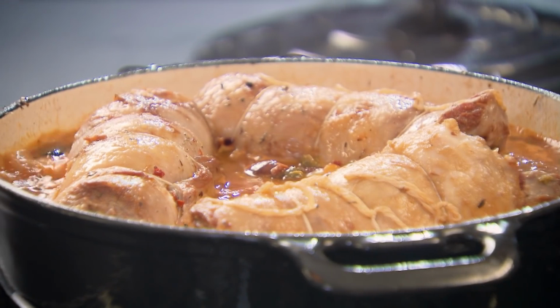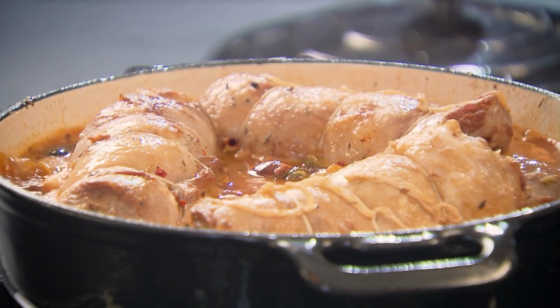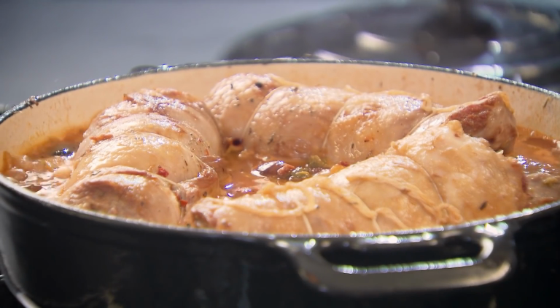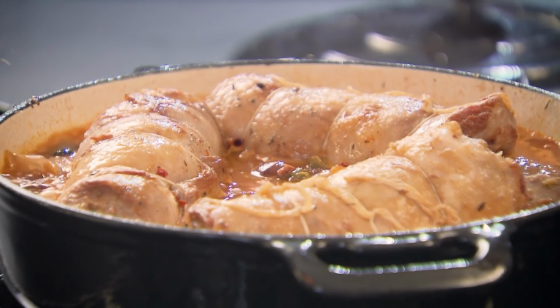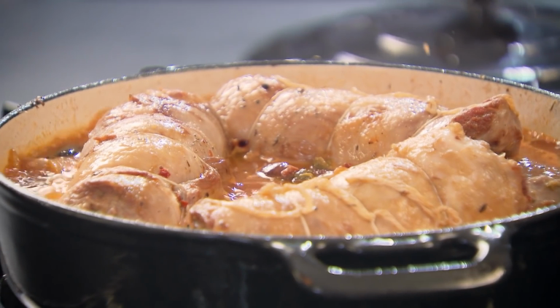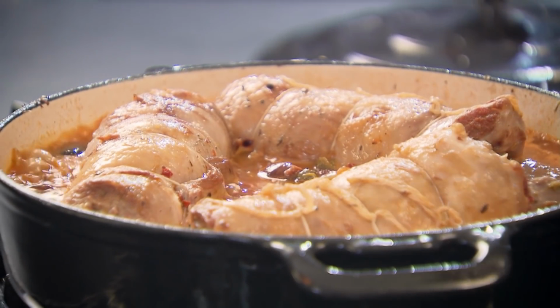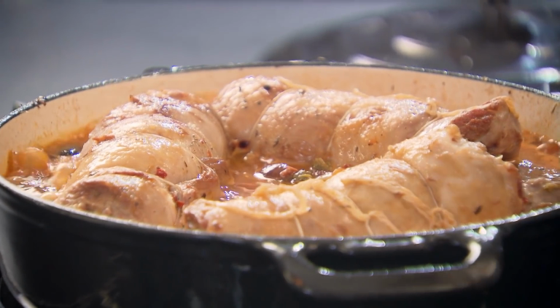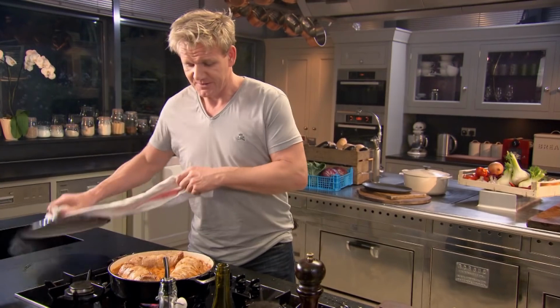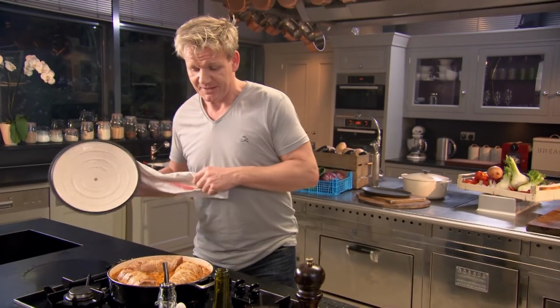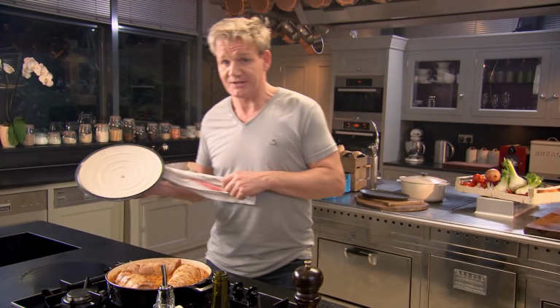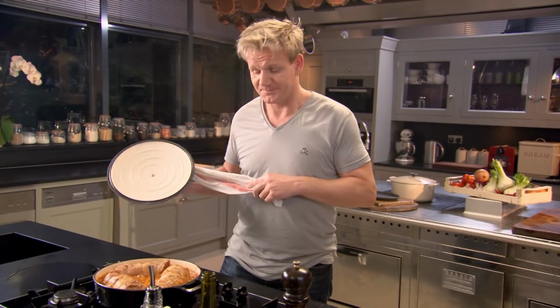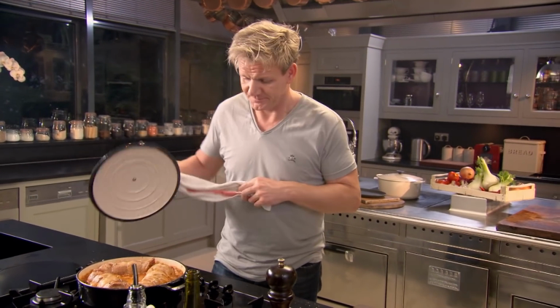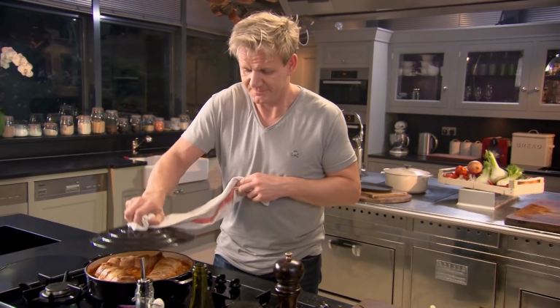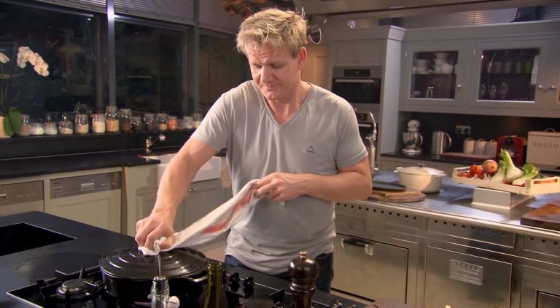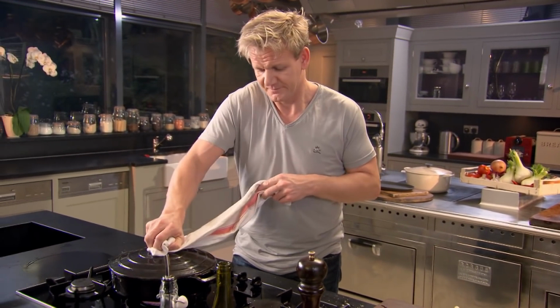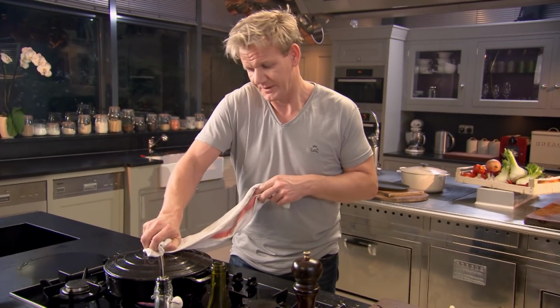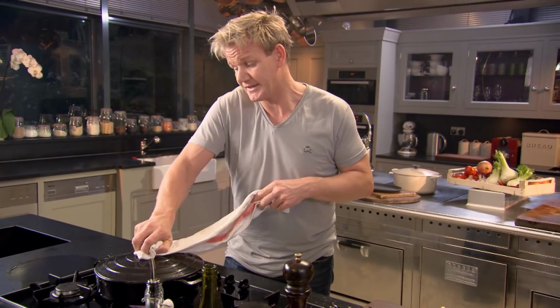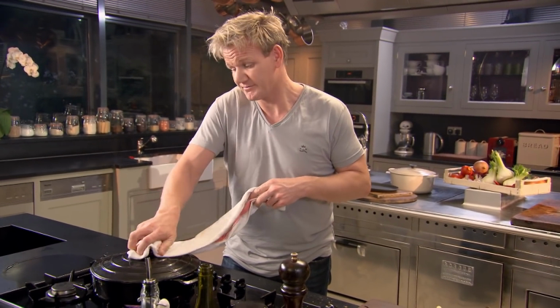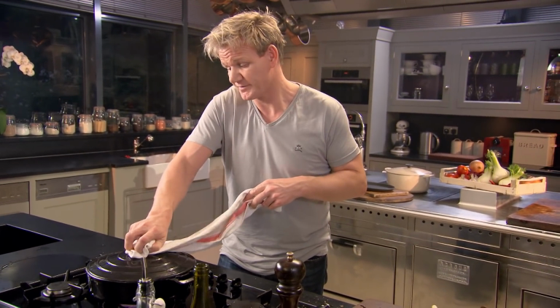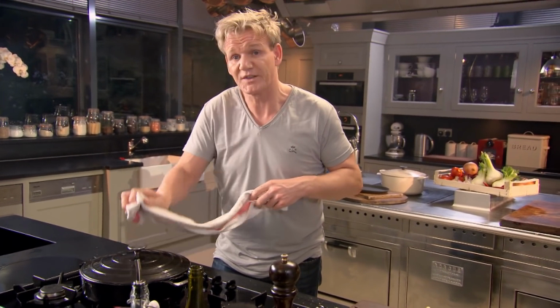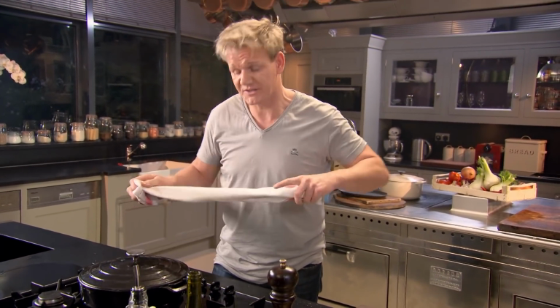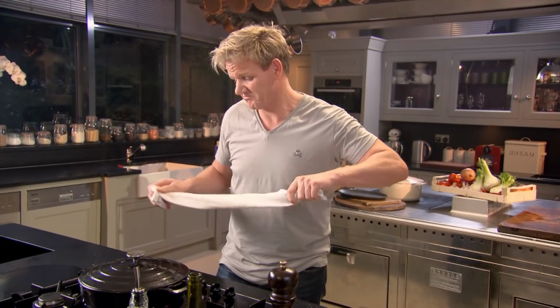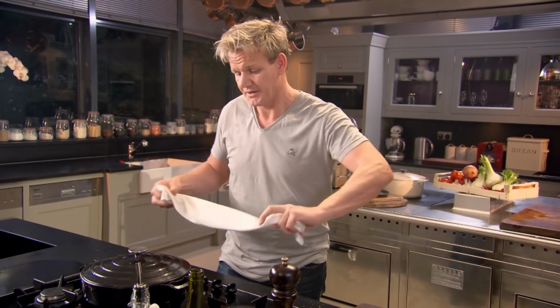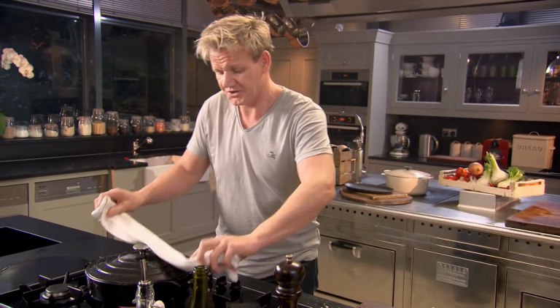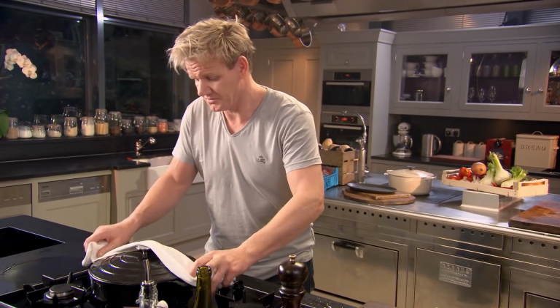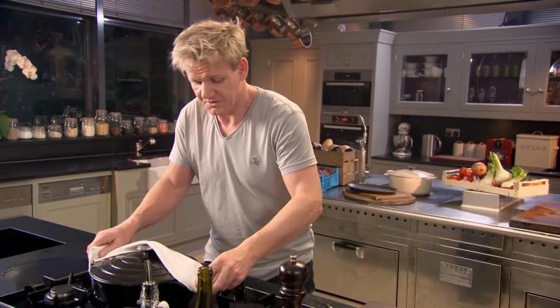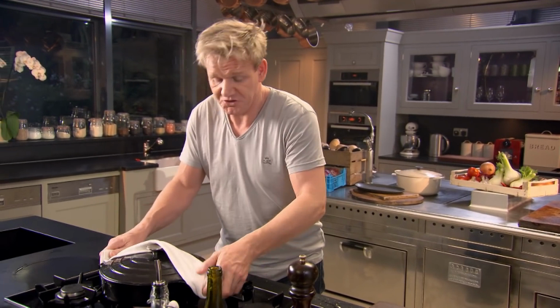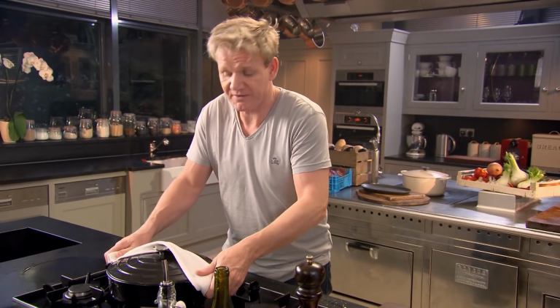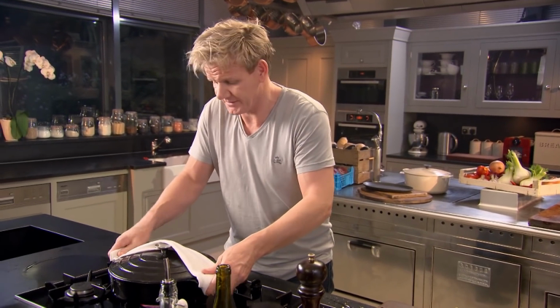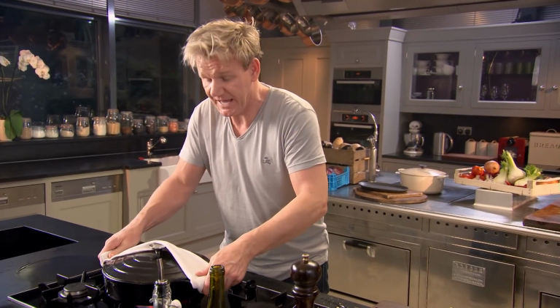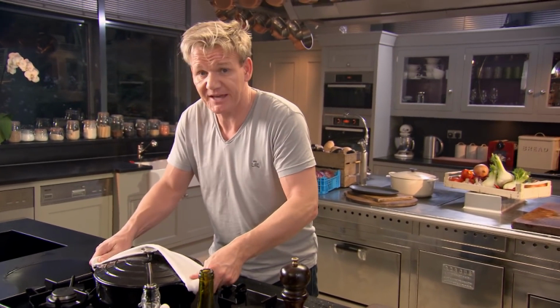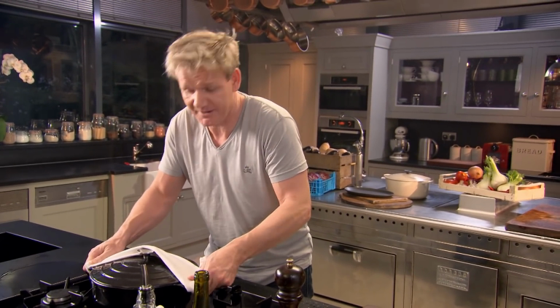That's nice. Lid on, into the oven — 170 degrees, two to two and a half hours. And forget about it.